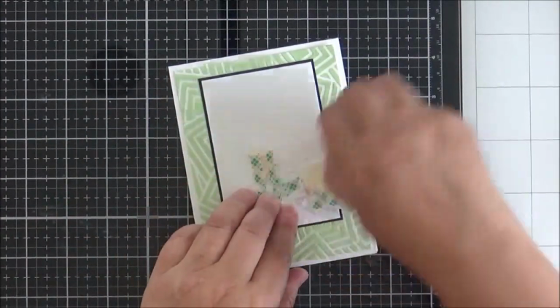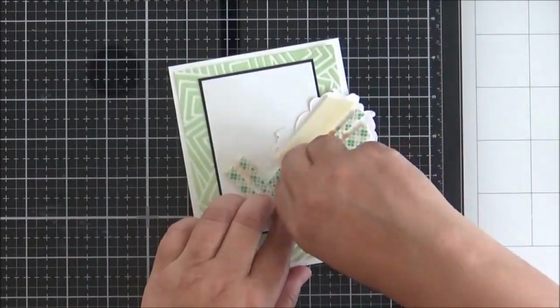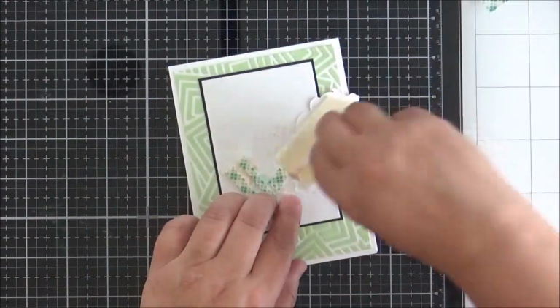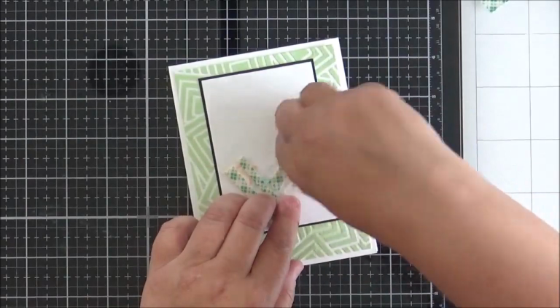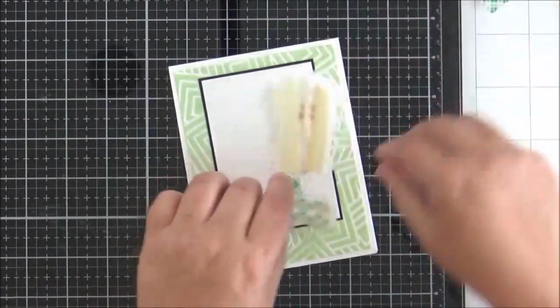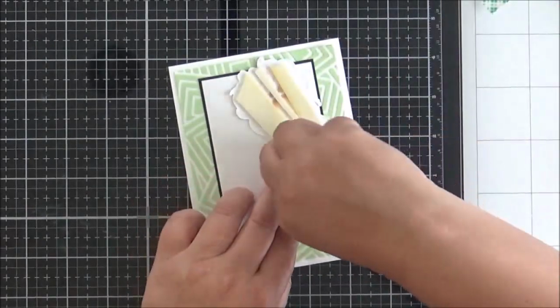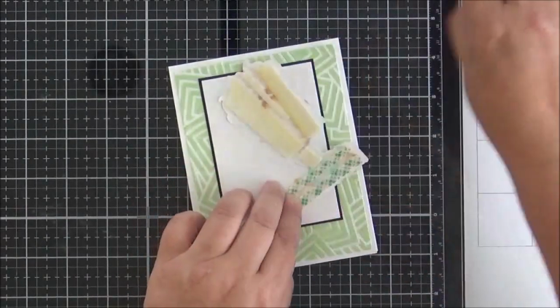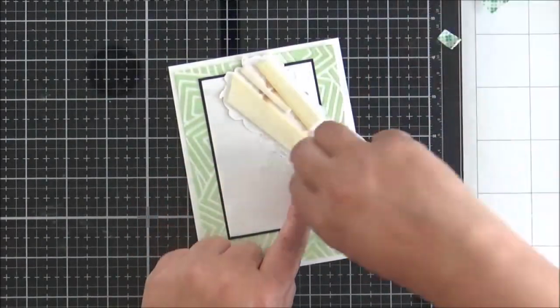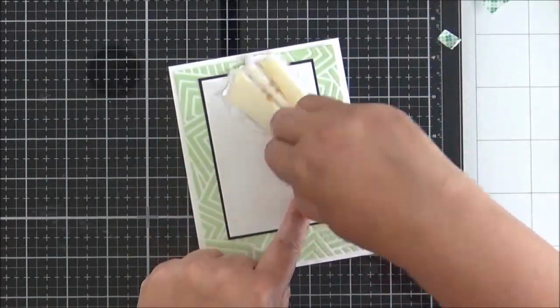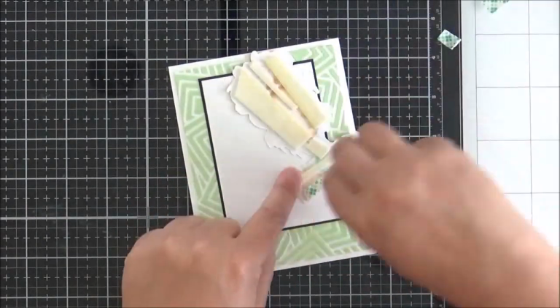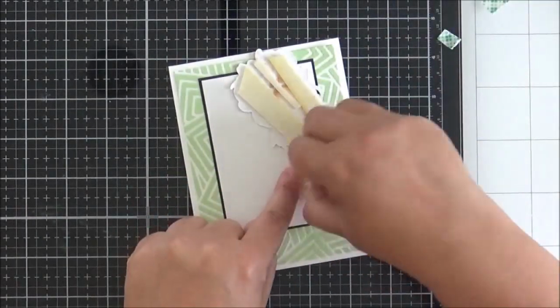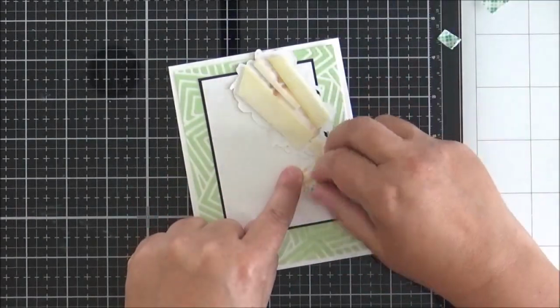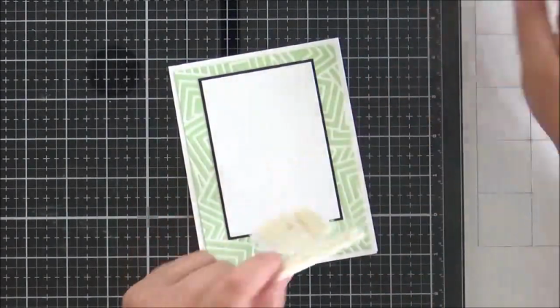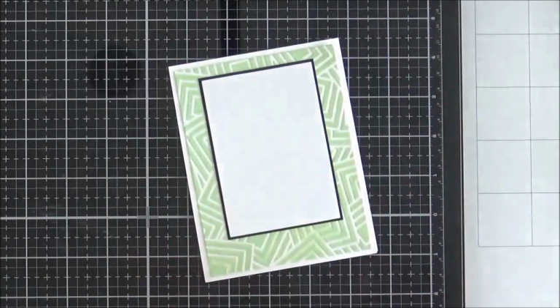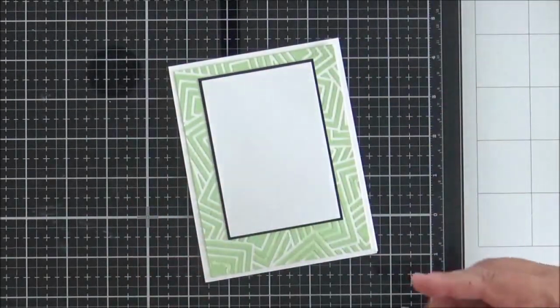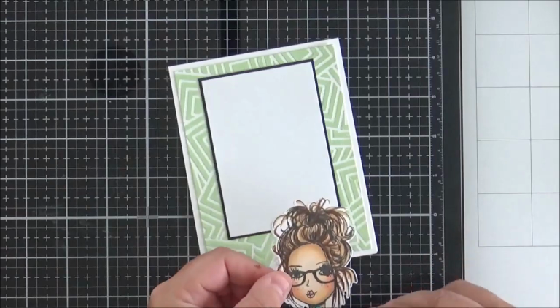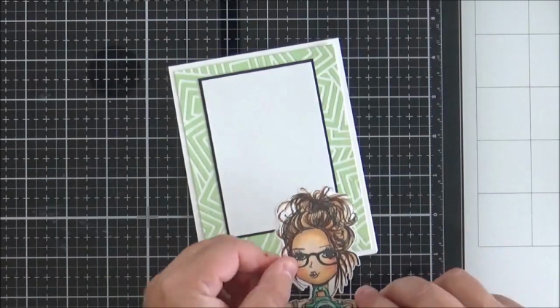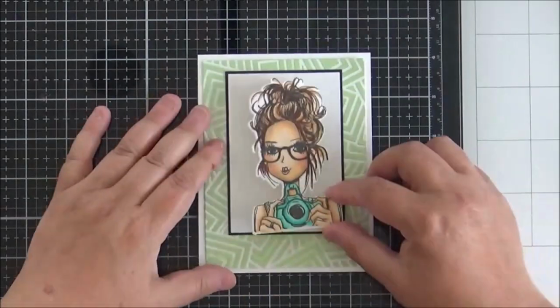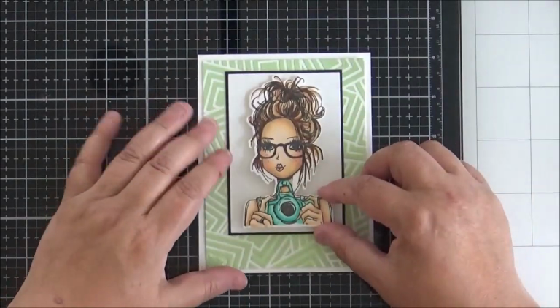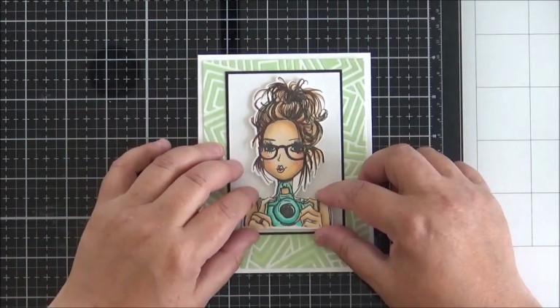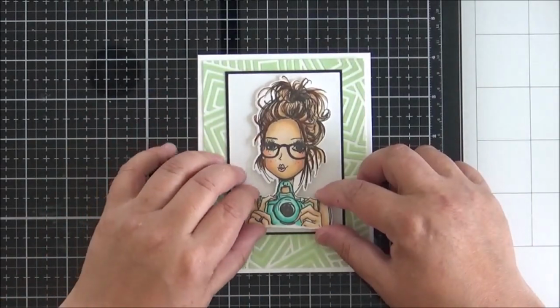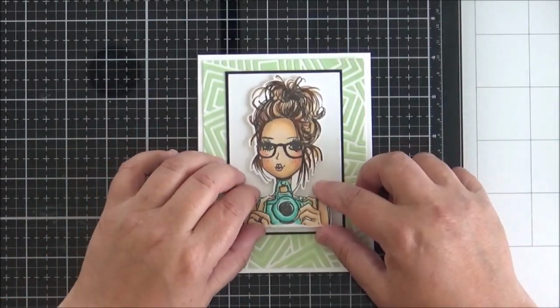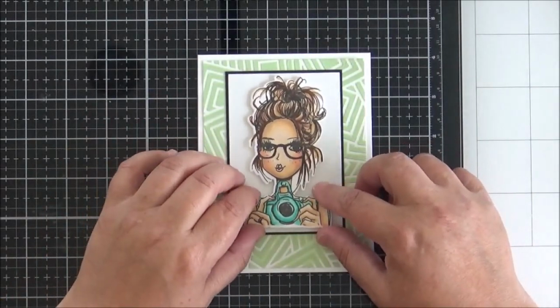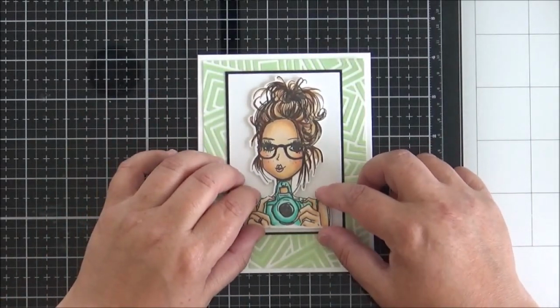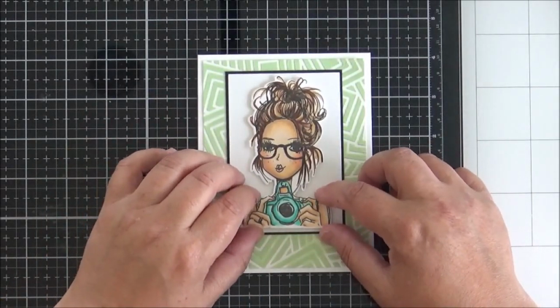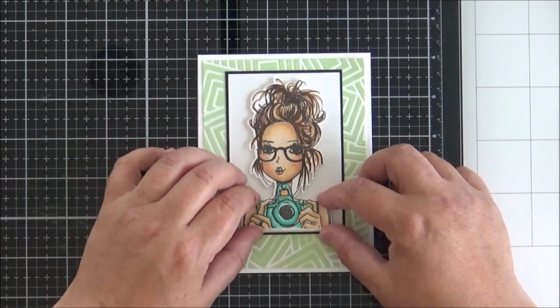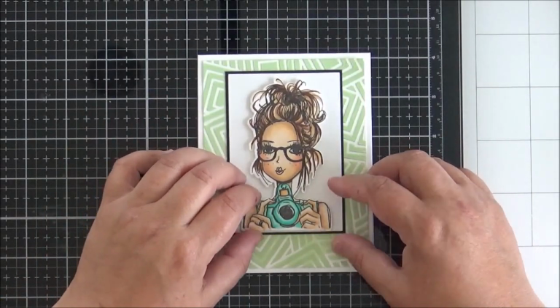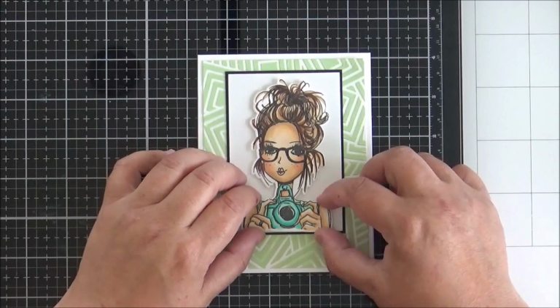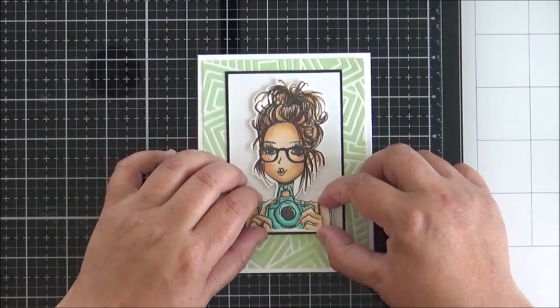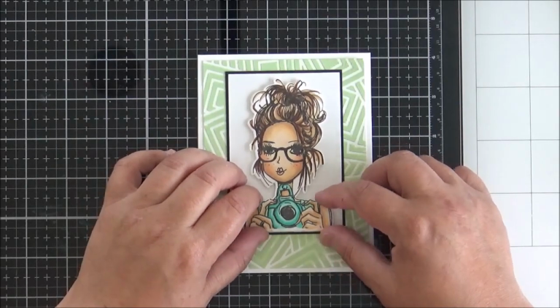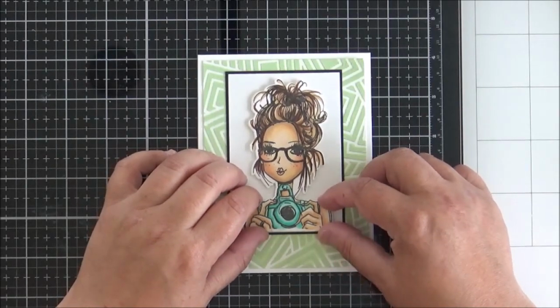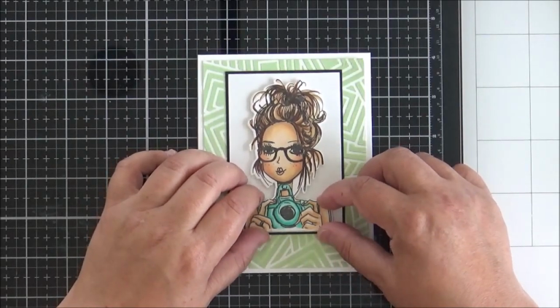I'm removing the foam tape backing from Karen to add some dimension to the card, and I position her within that white rectangle.